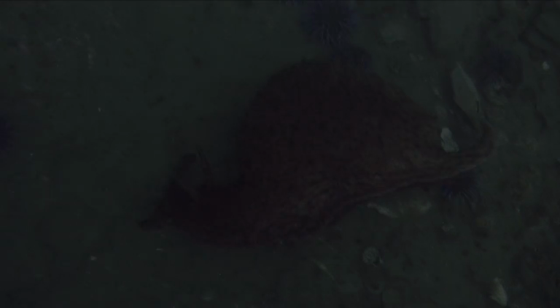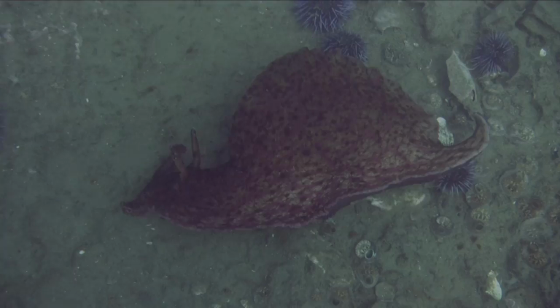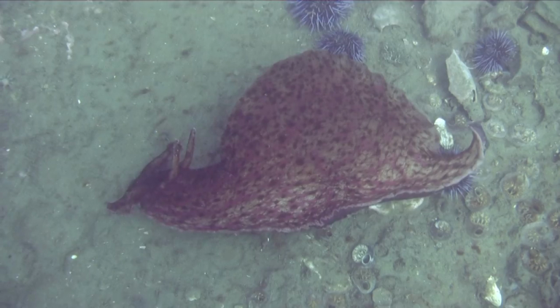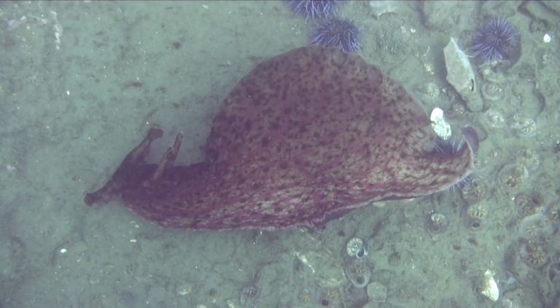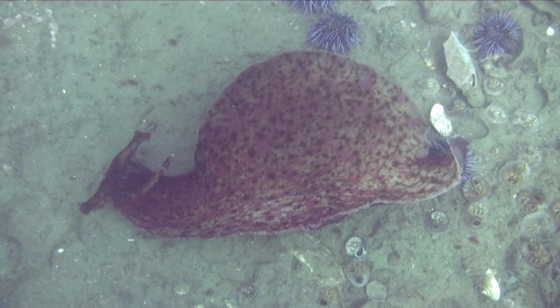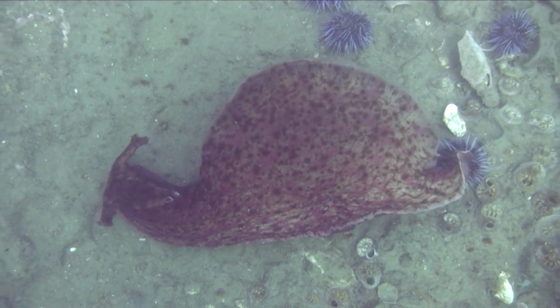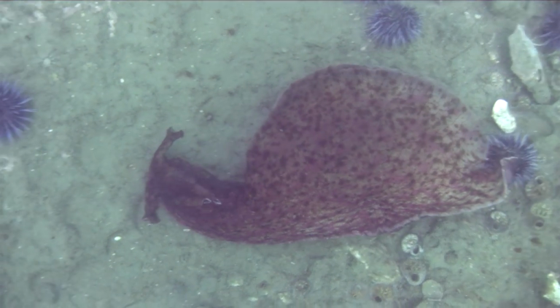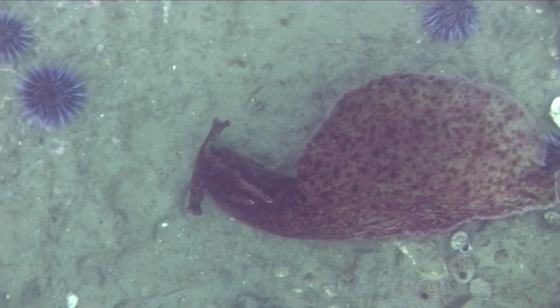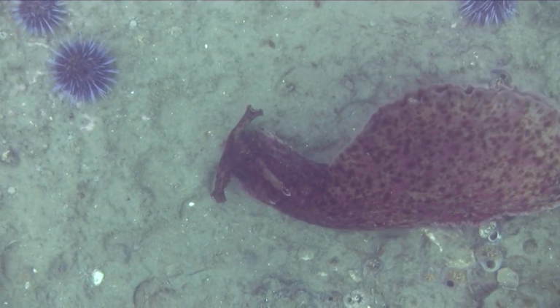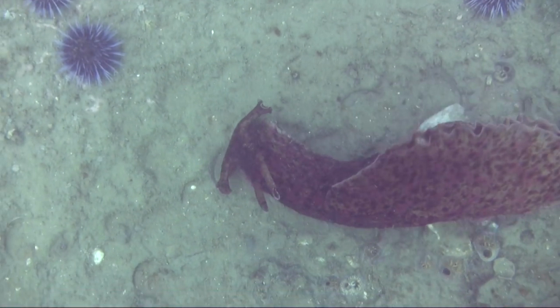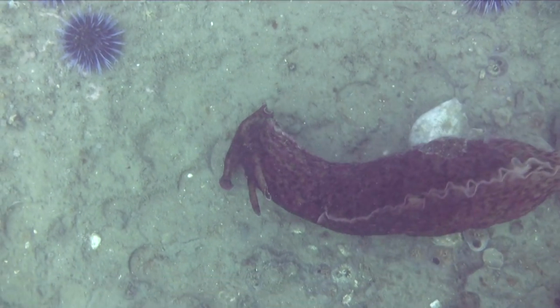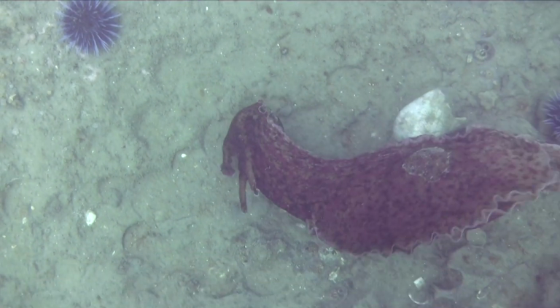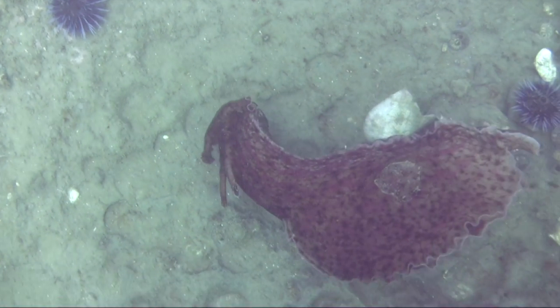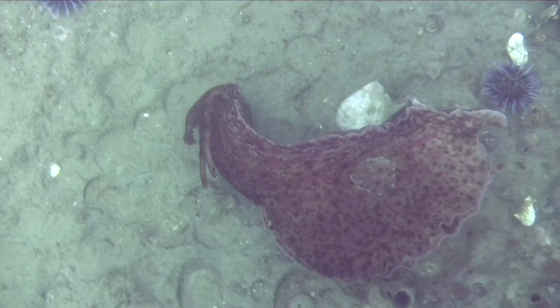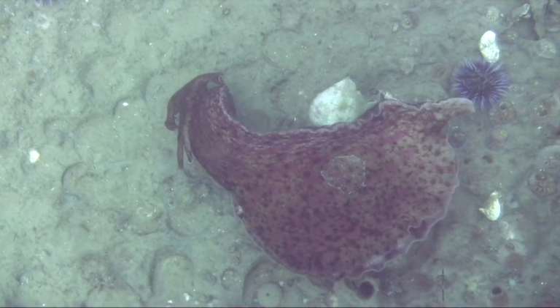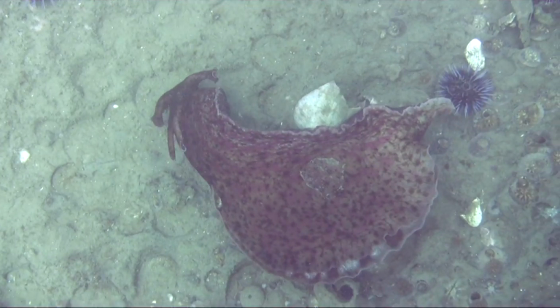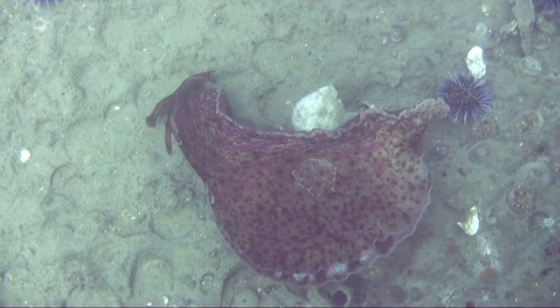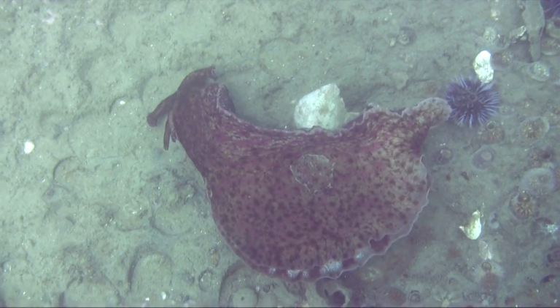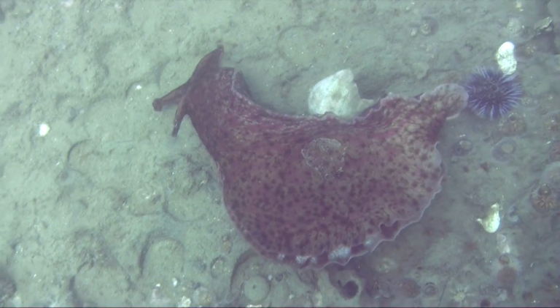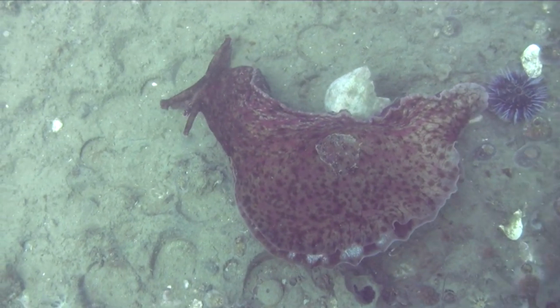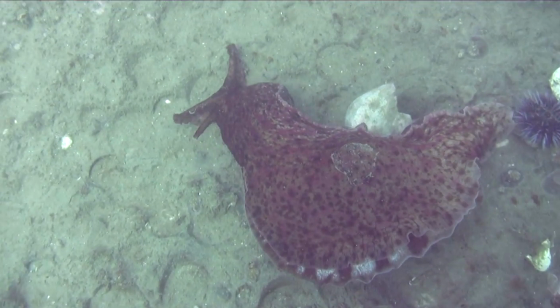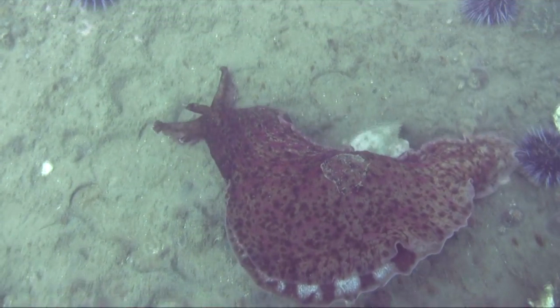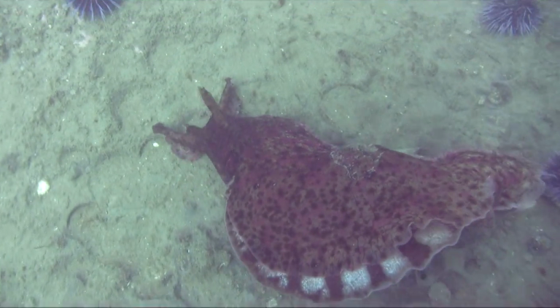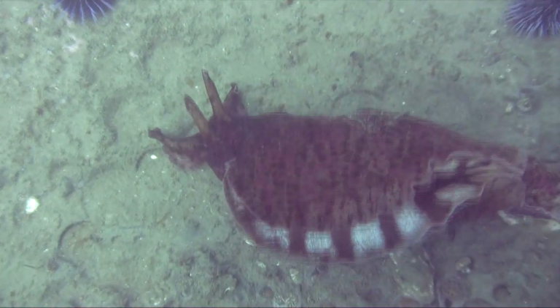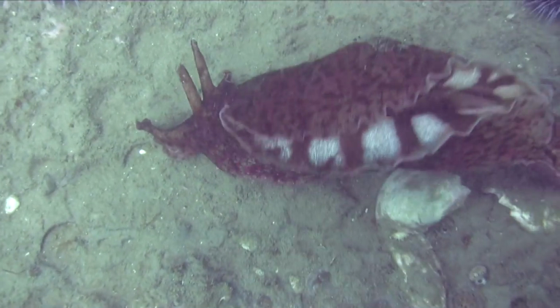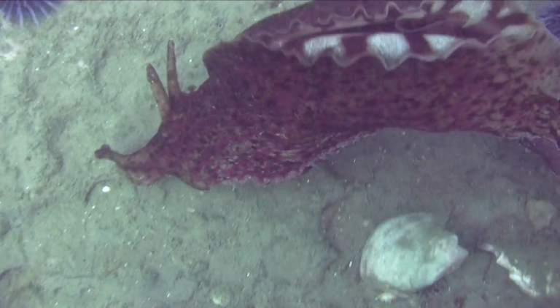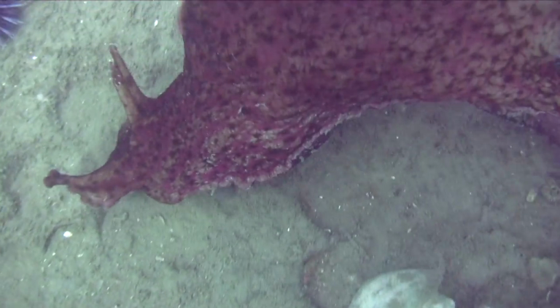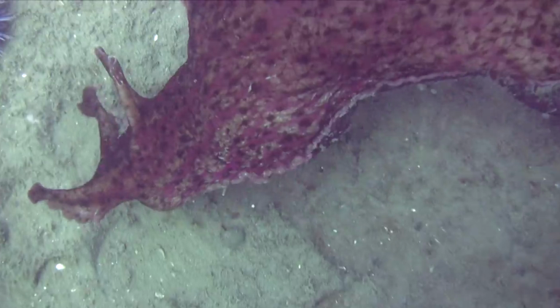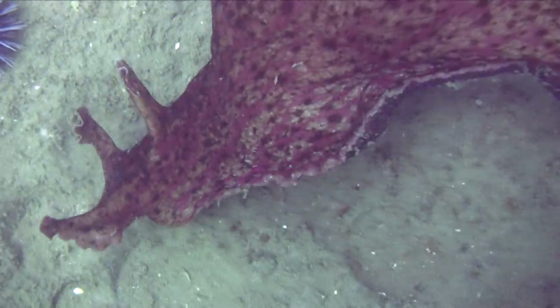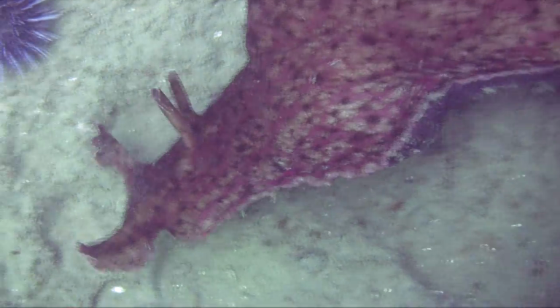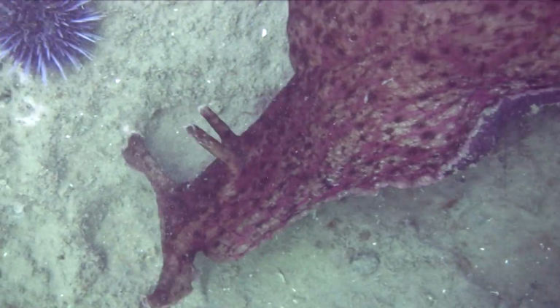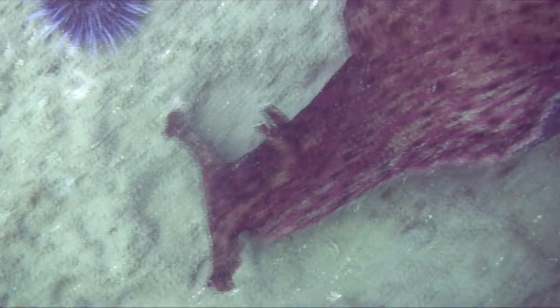Here, this is Aplysia. This is the California sea hare, and it's in the same class as the snails. It's in the class Gastropoda, but it's not a nudibranch.